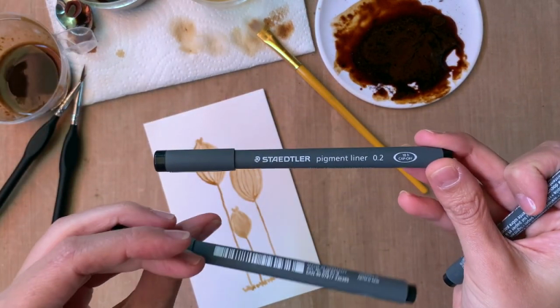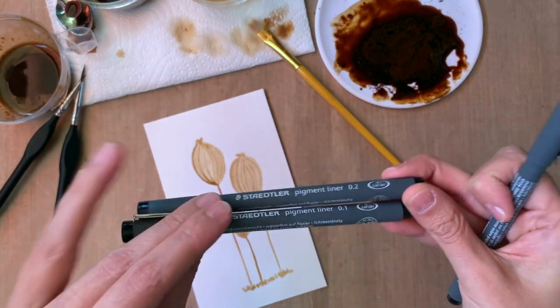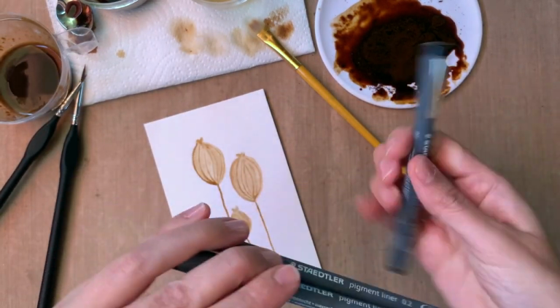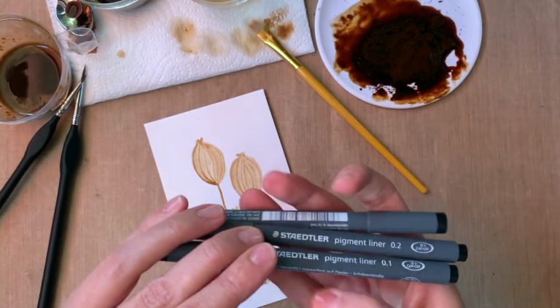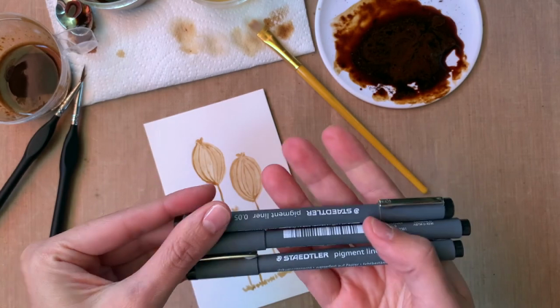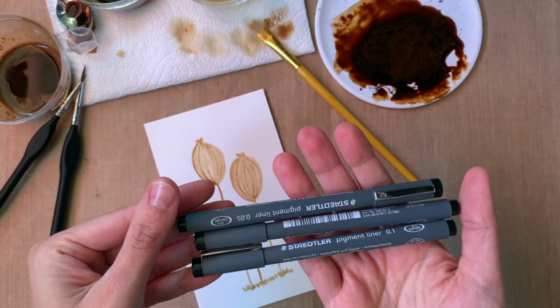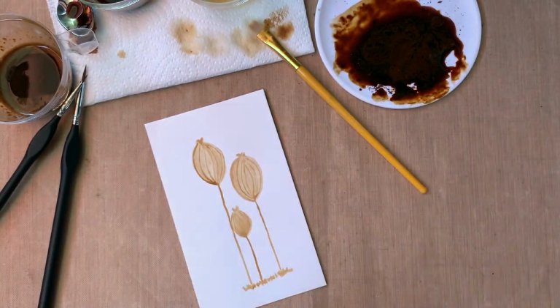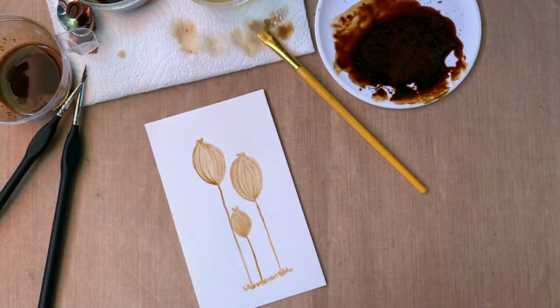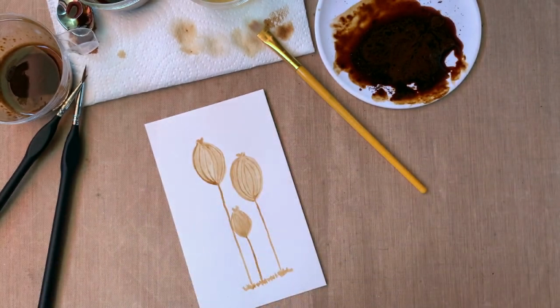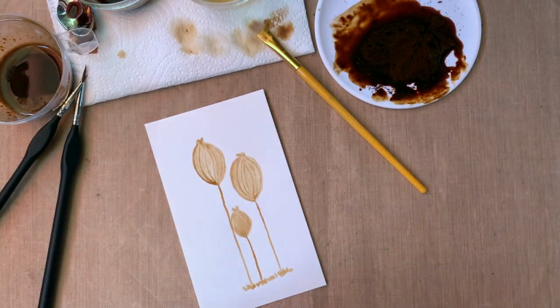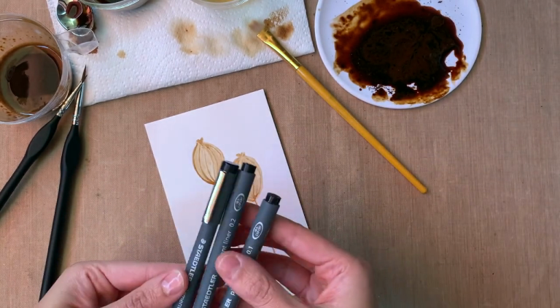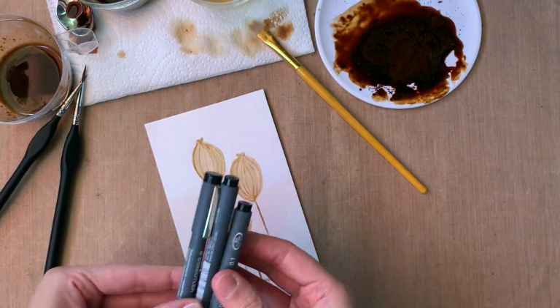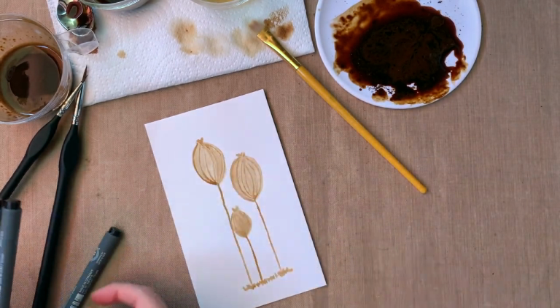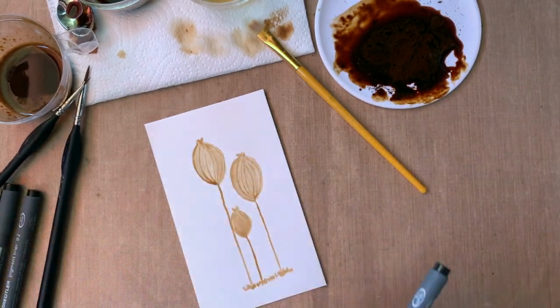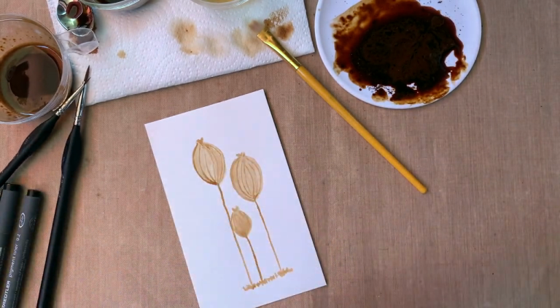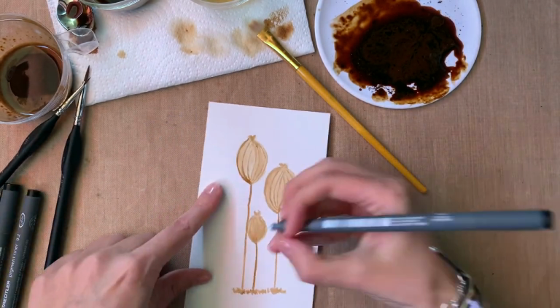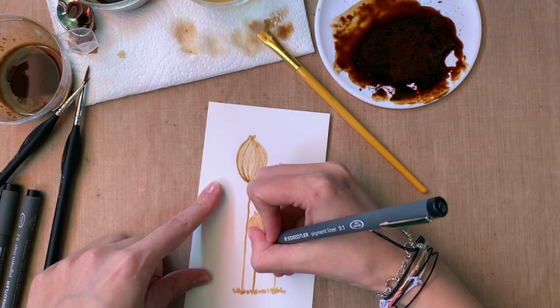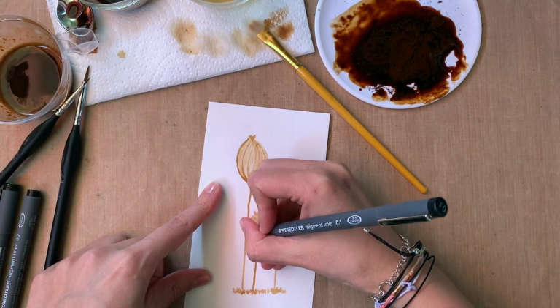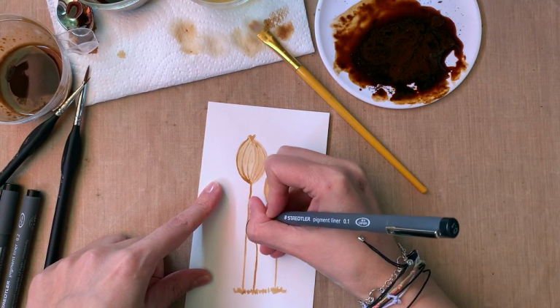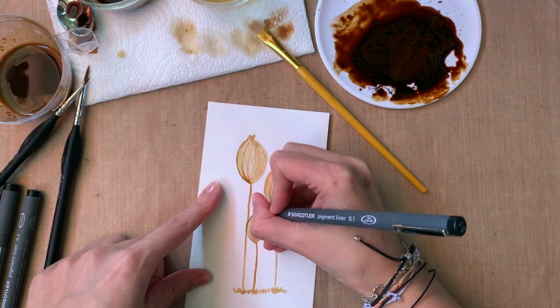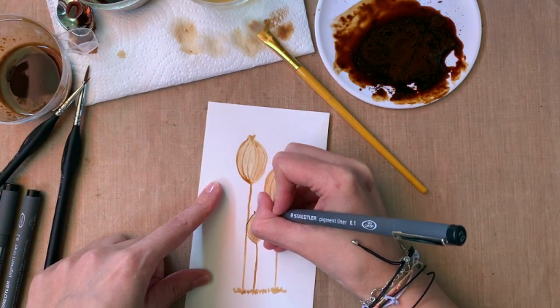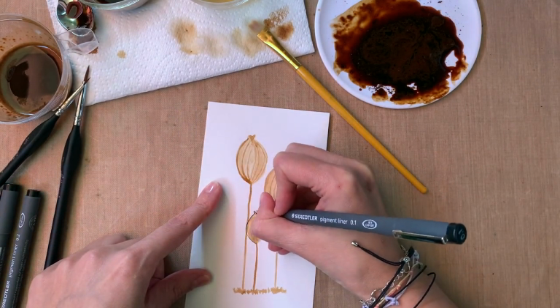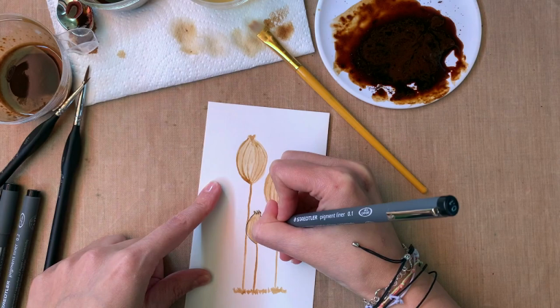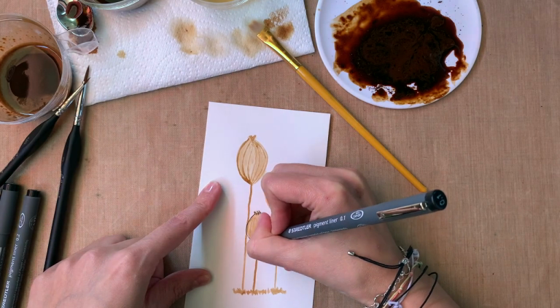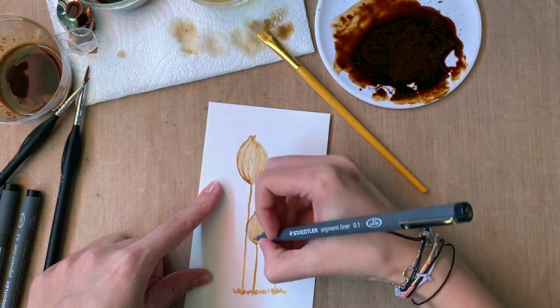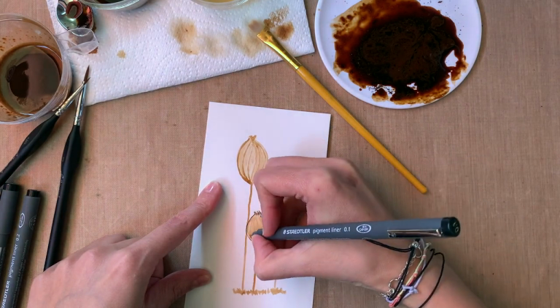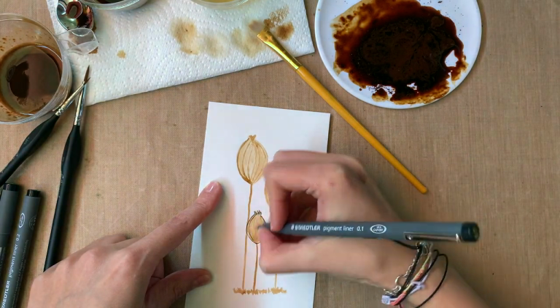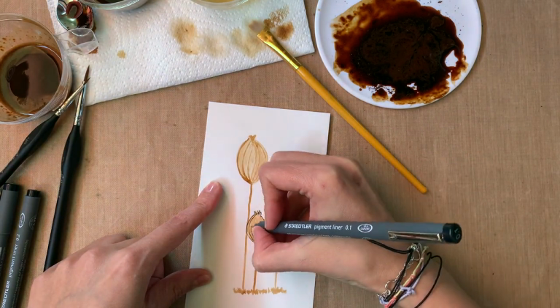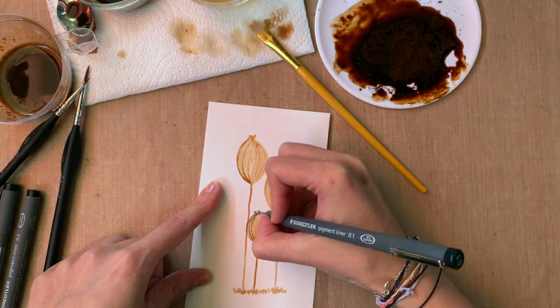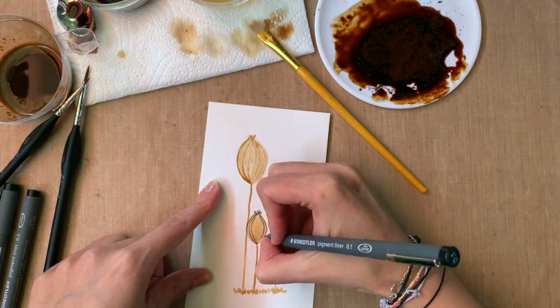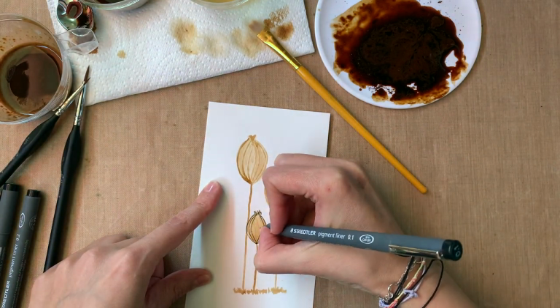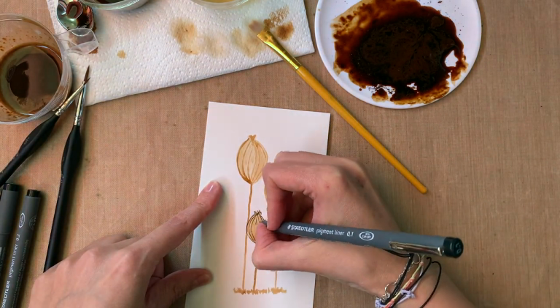Now you saw that I did the normal rainbow from the previous video, but with more details added to it. We're going to bump it up a little bit every time — that's my intention.